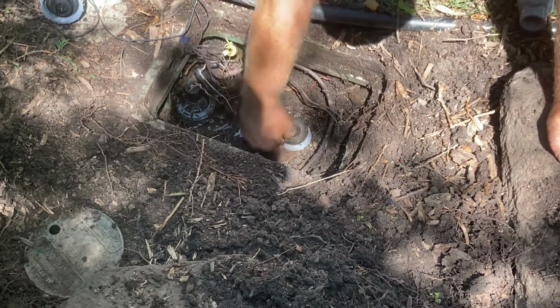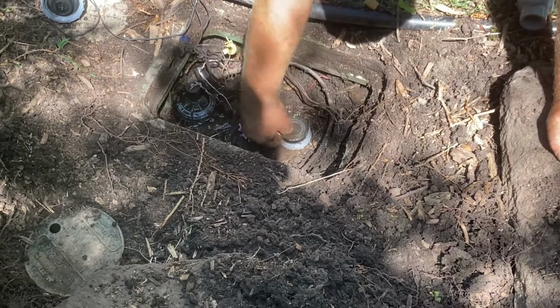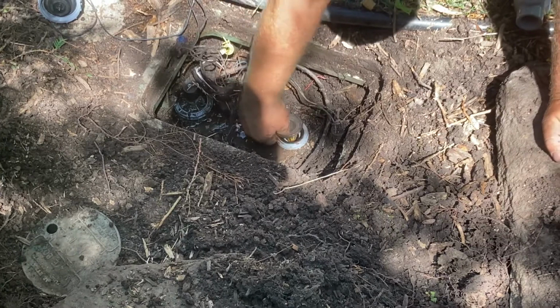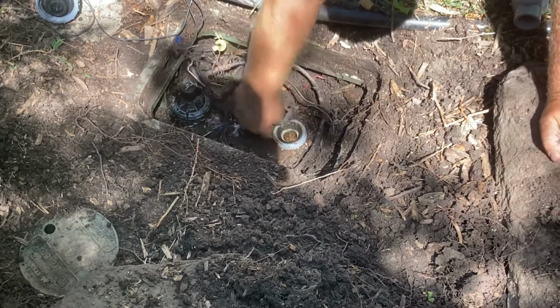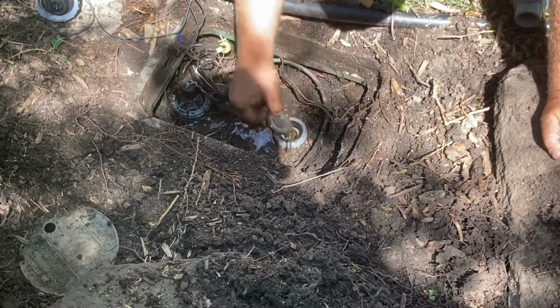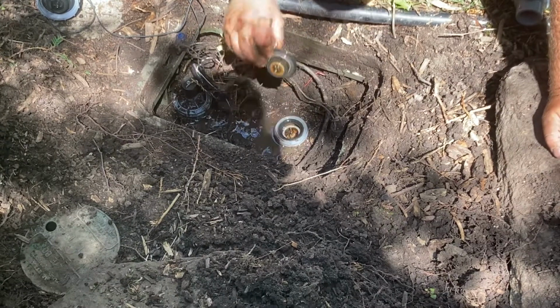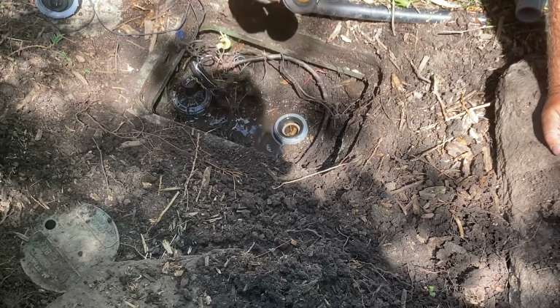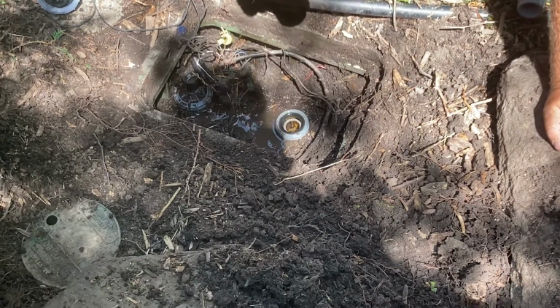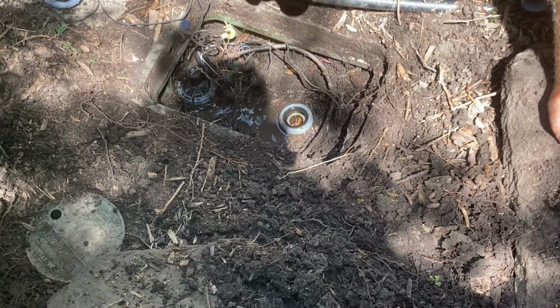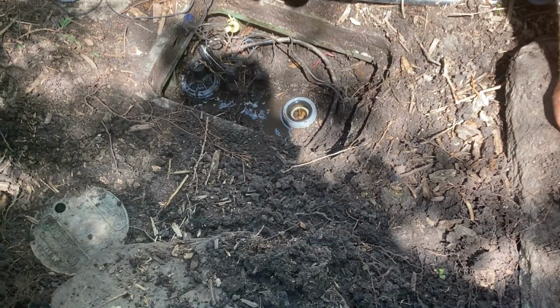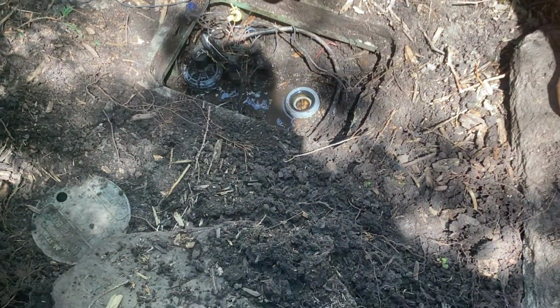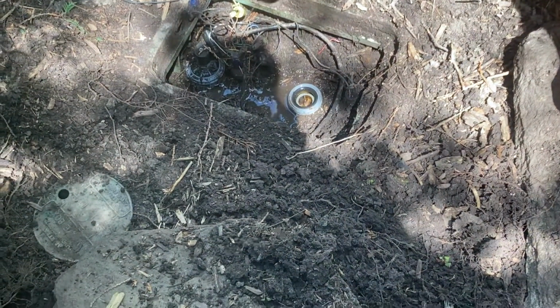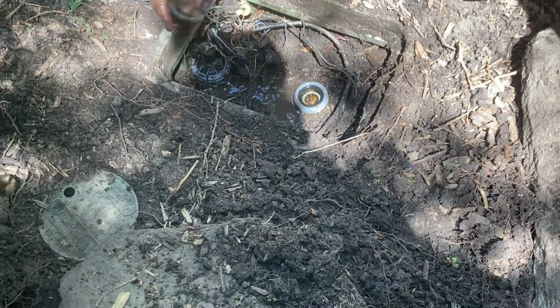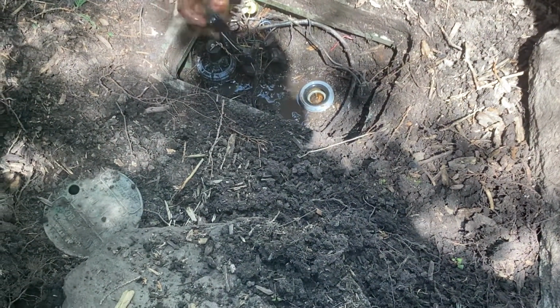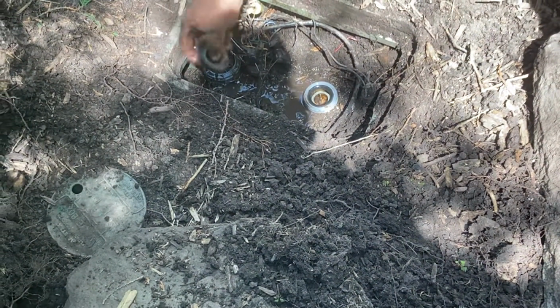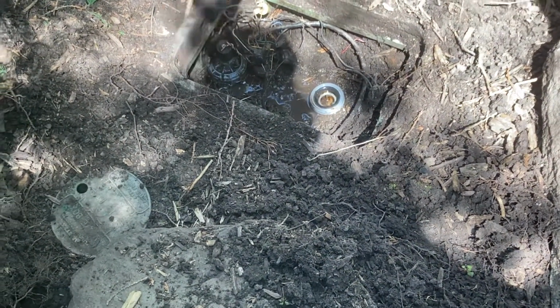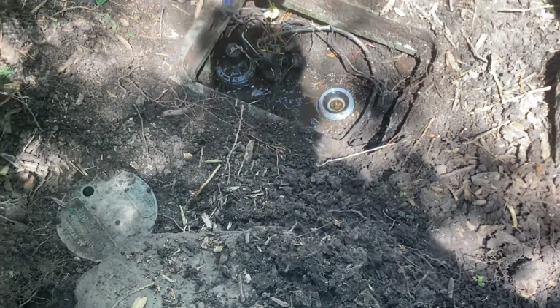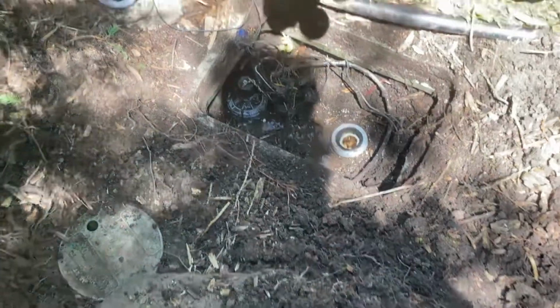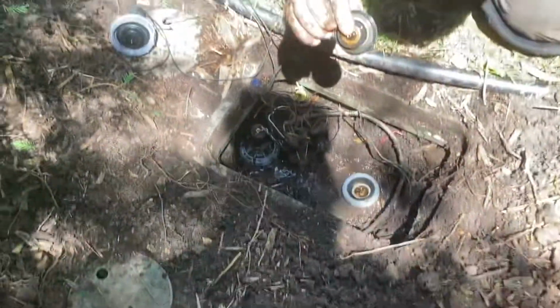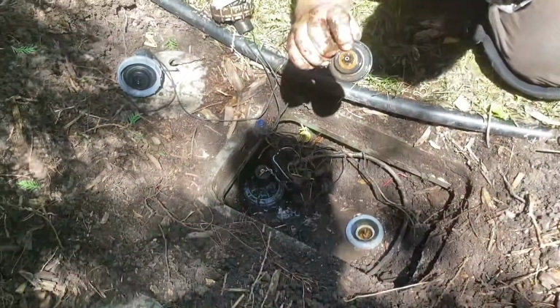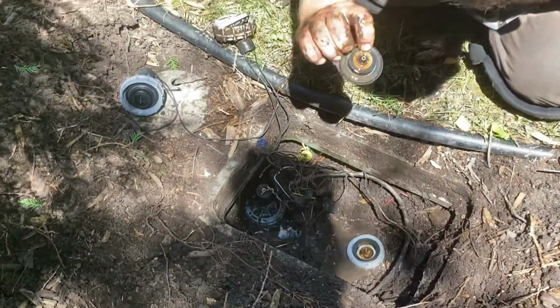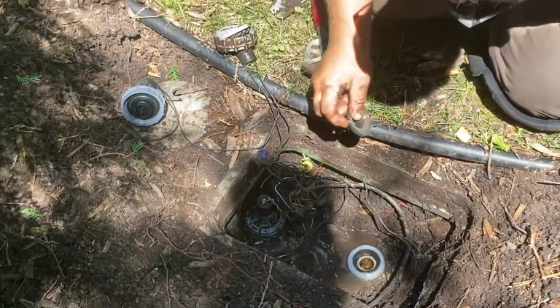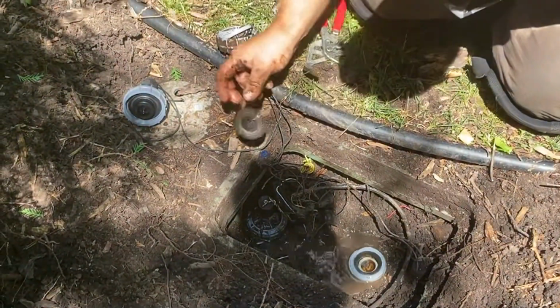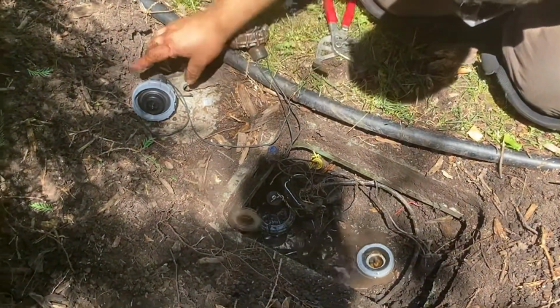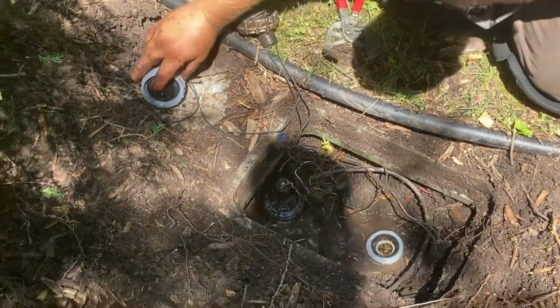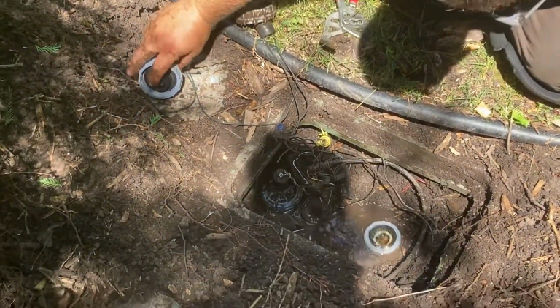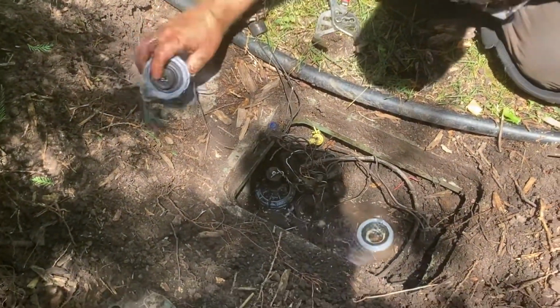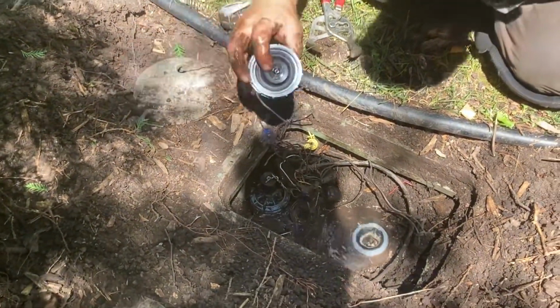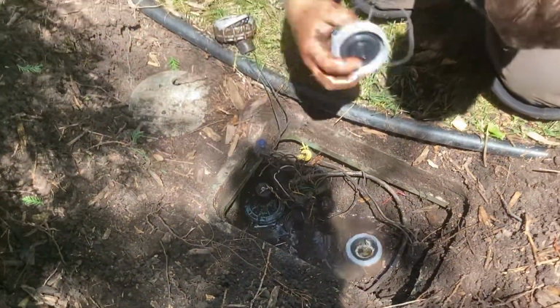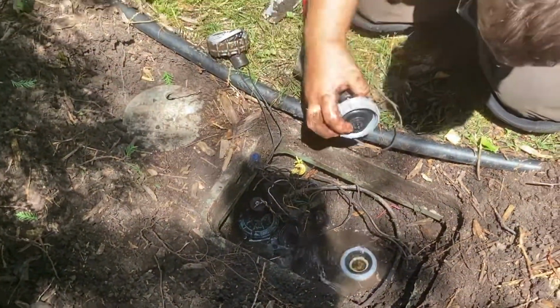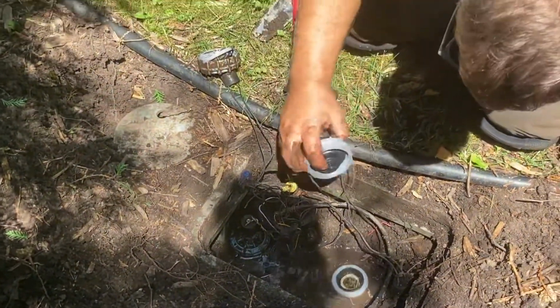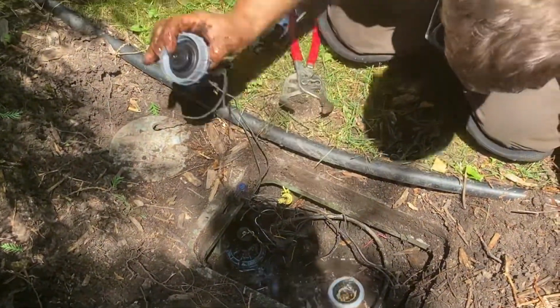You can see the buildup of hard water and everything on the old diaphragm. A little bit different design — didn't have the little four pegs like this one does.